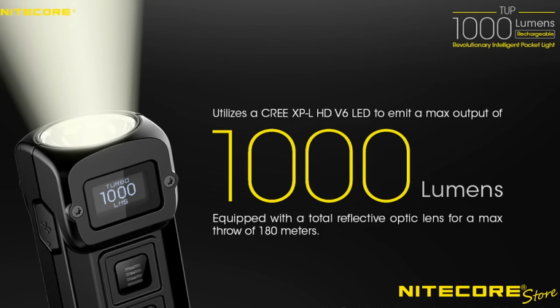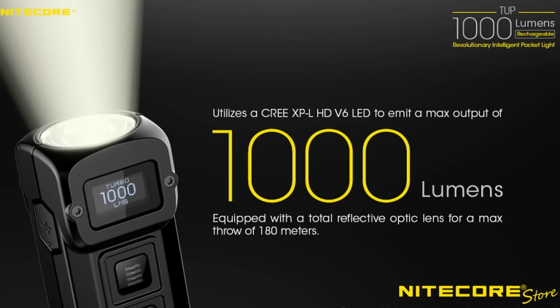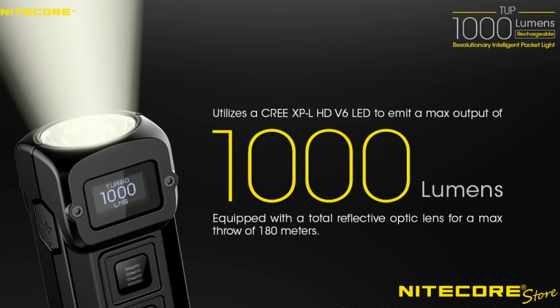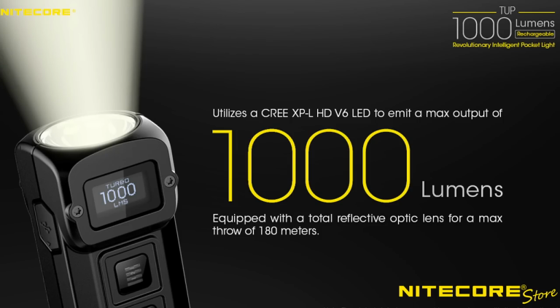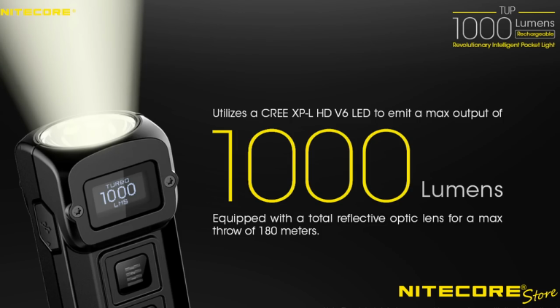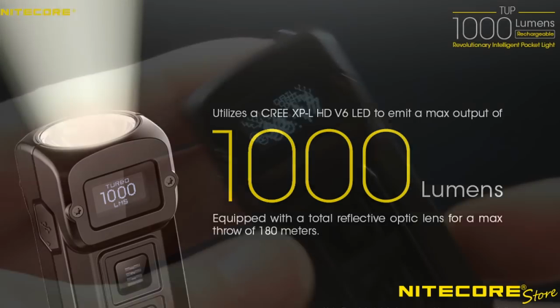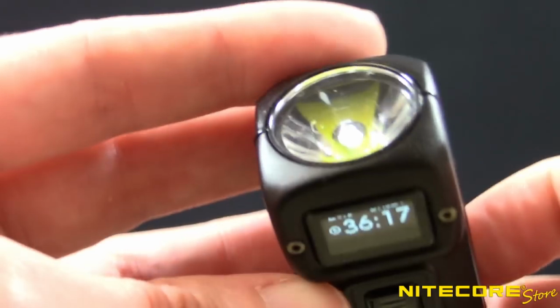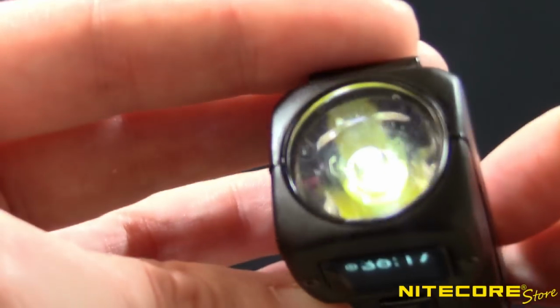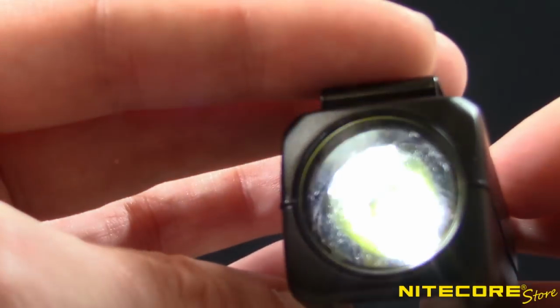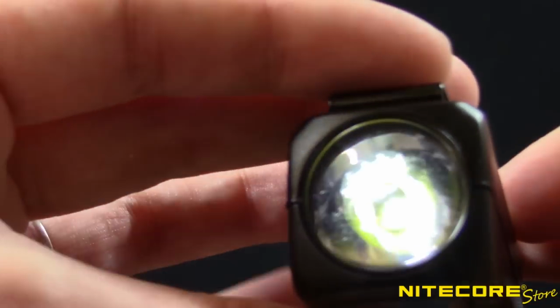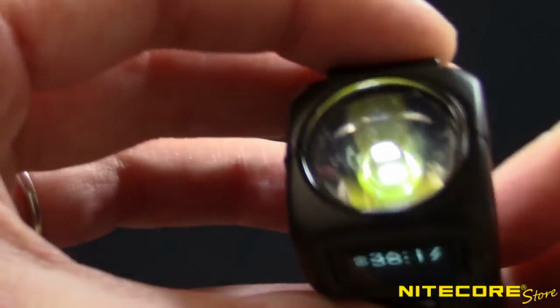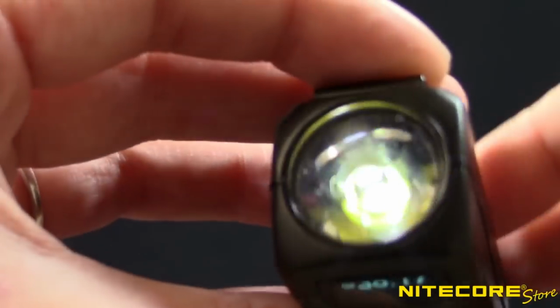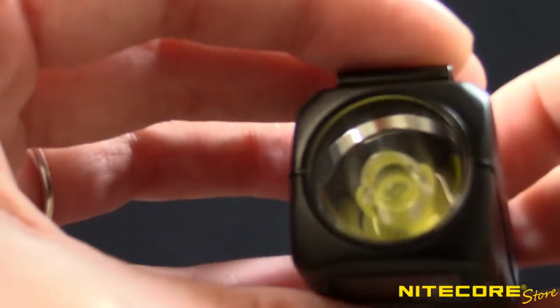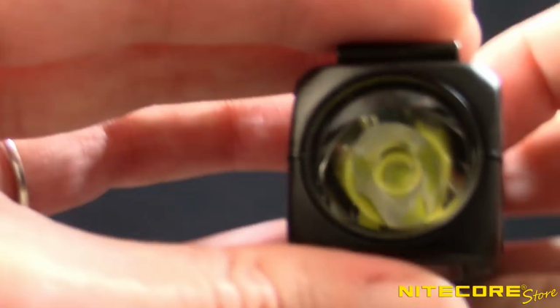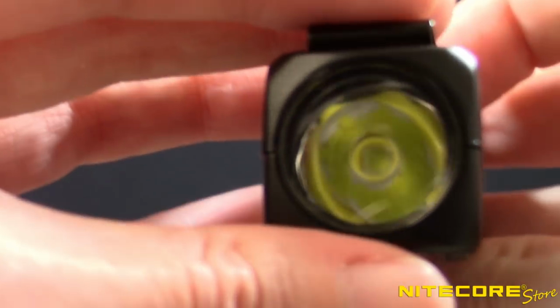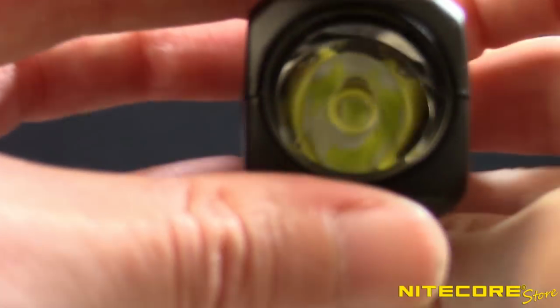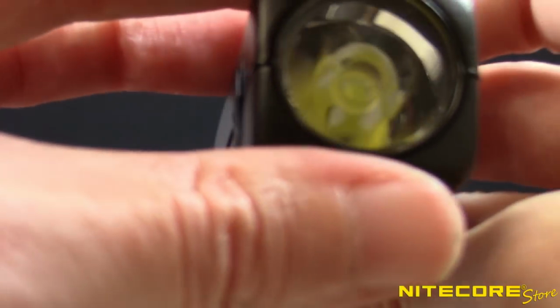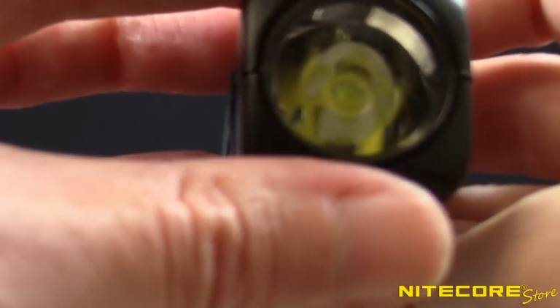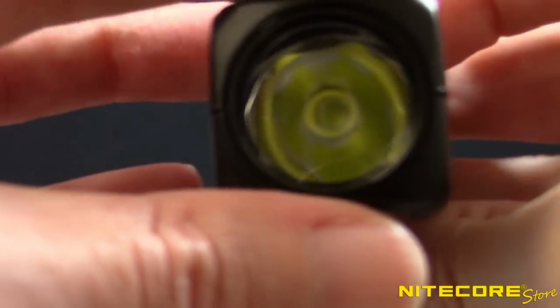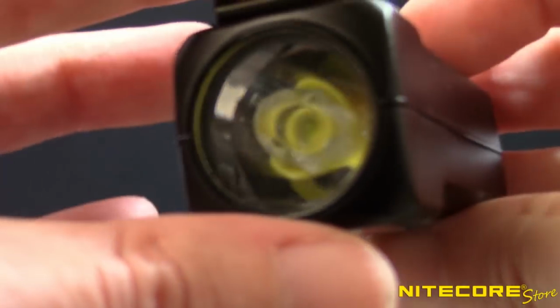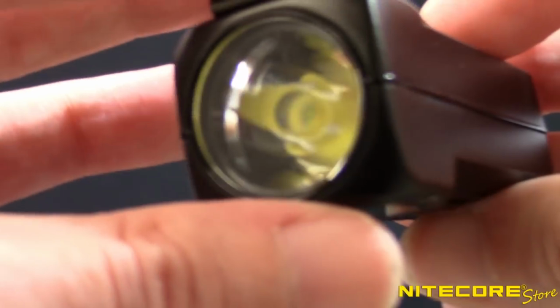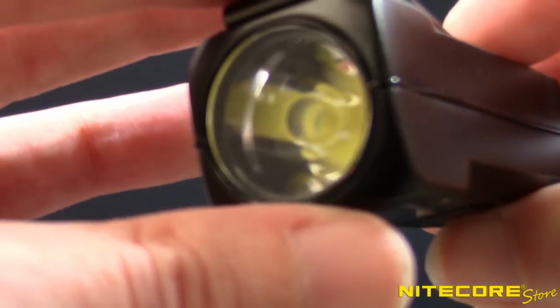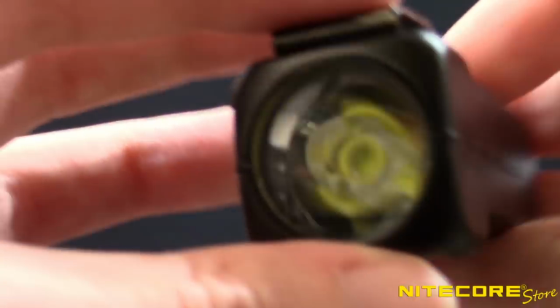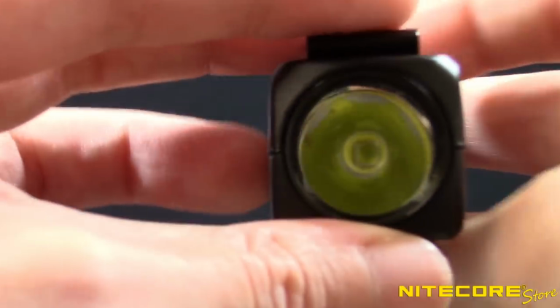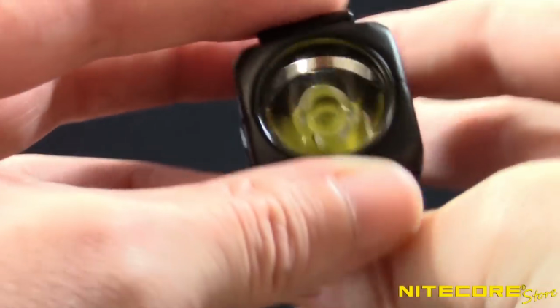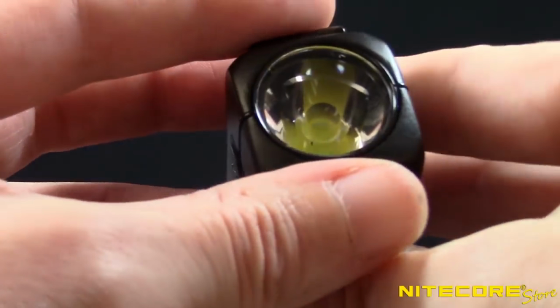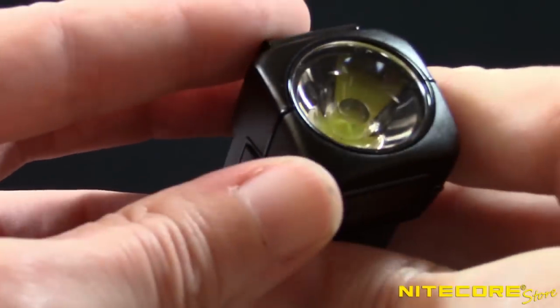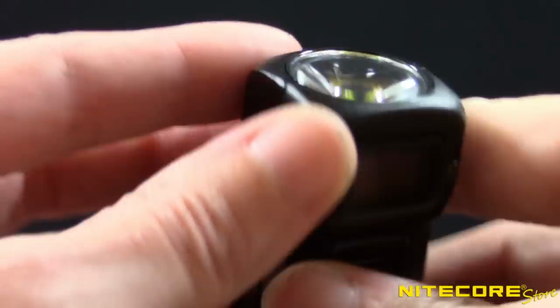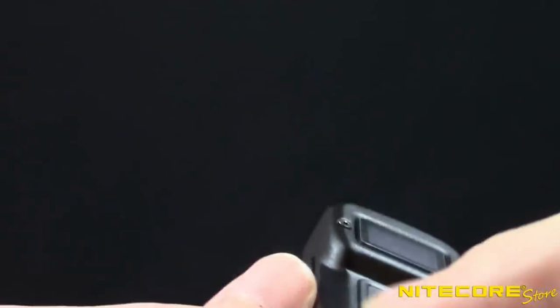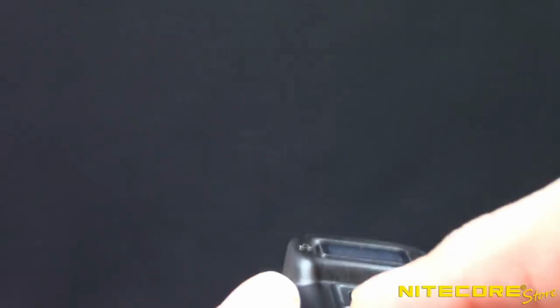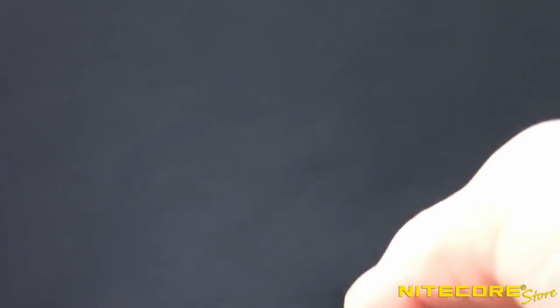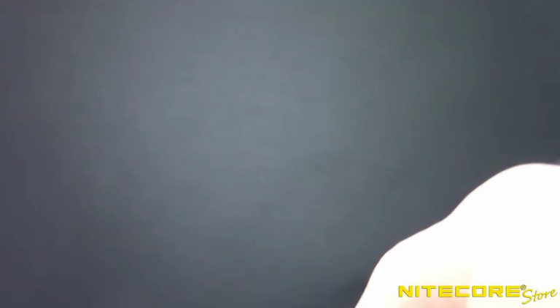Powering the Tup is a Cree XPL HD V6 LED set into a very shallow reflector with a fiber-optic lens. The result is a beautifully smooth beam that's excellent for up-close and mid-range use.